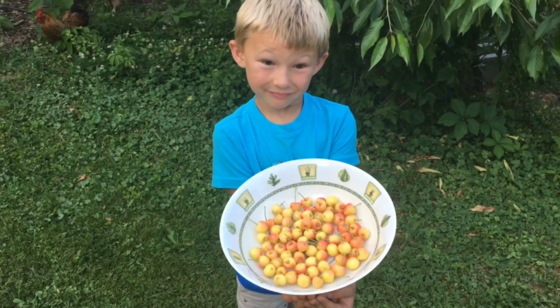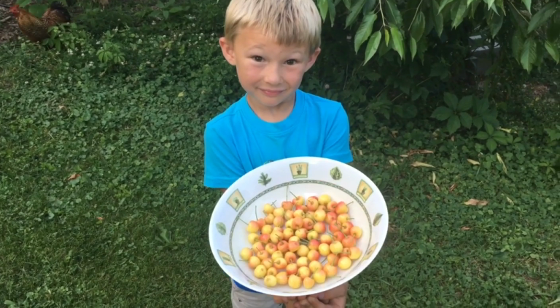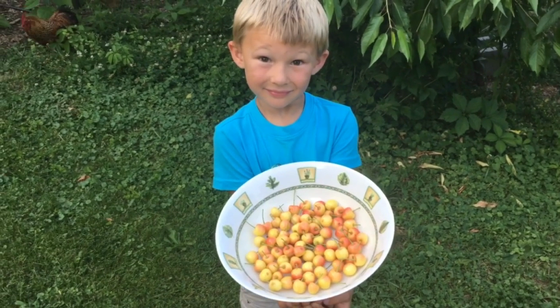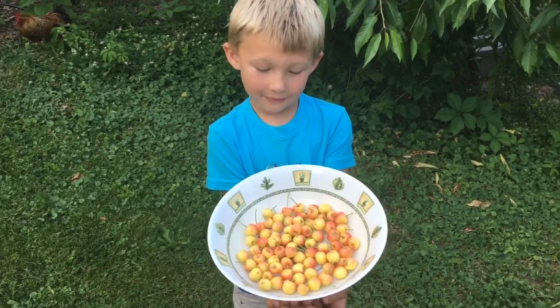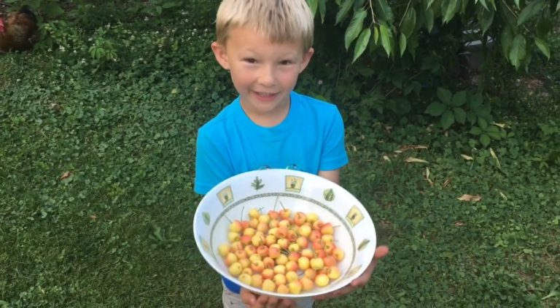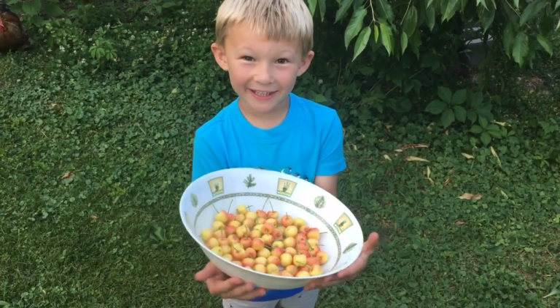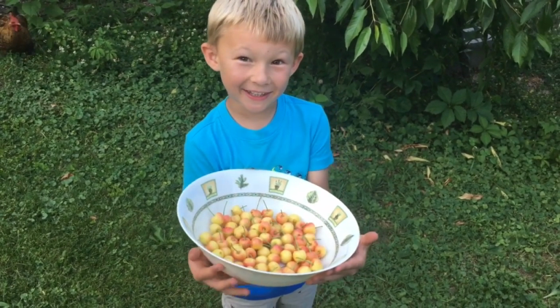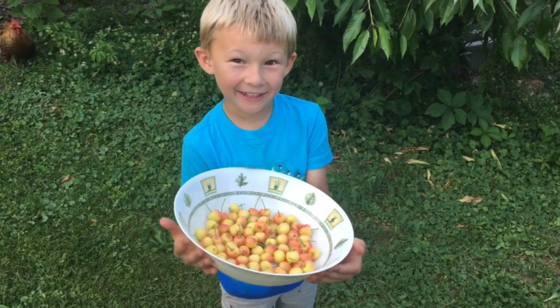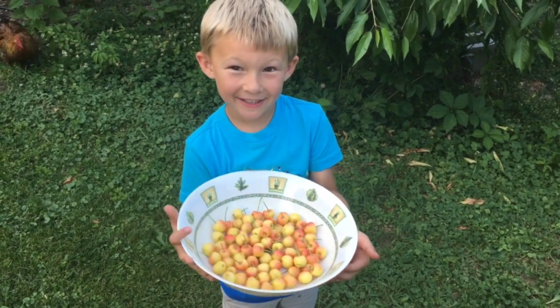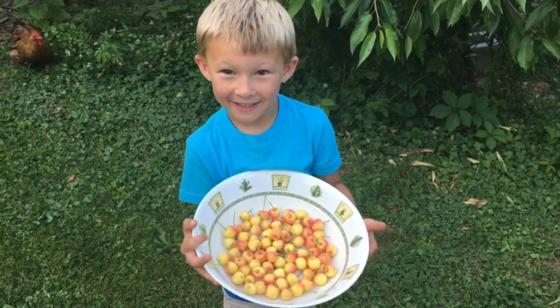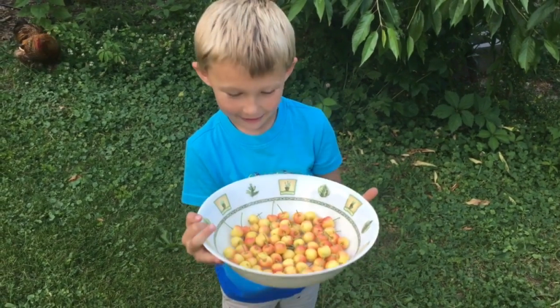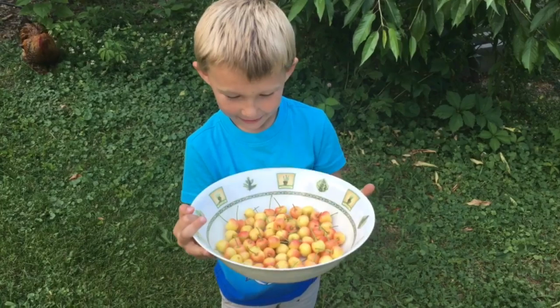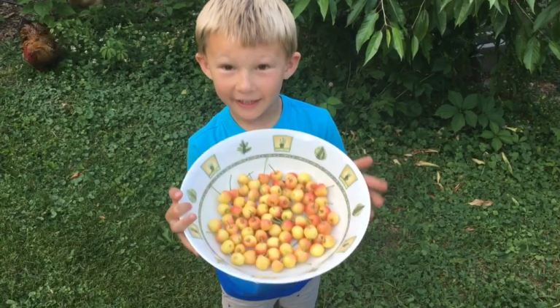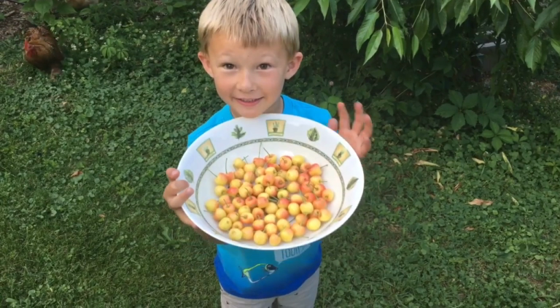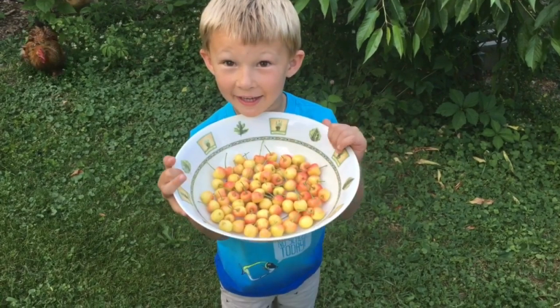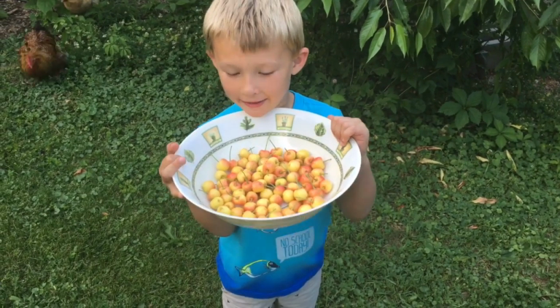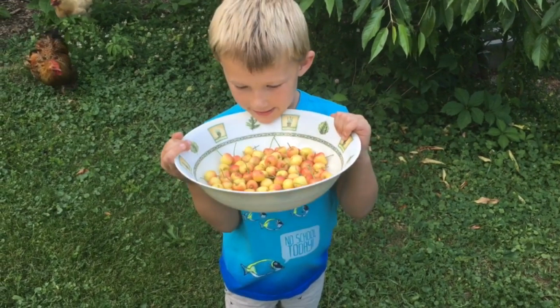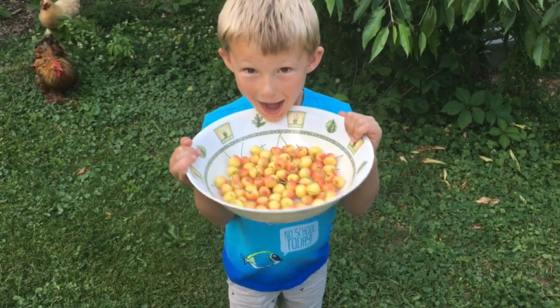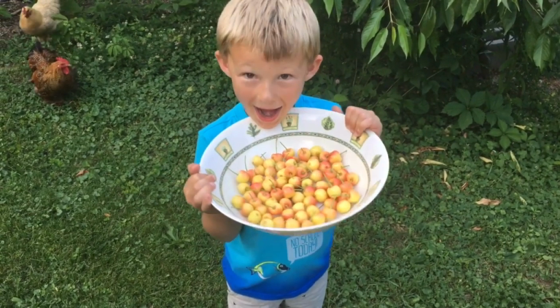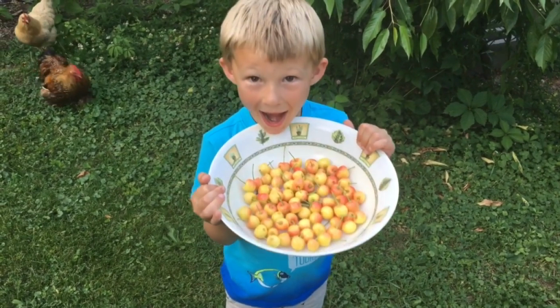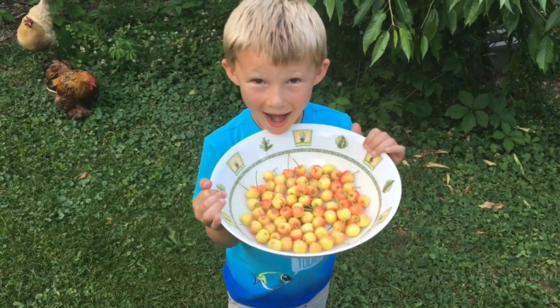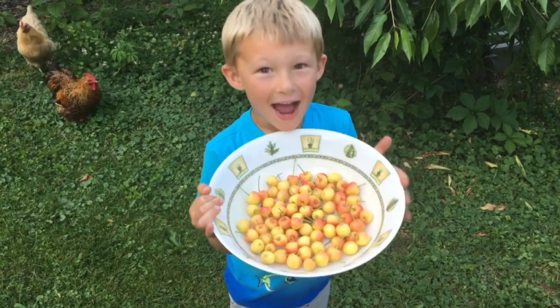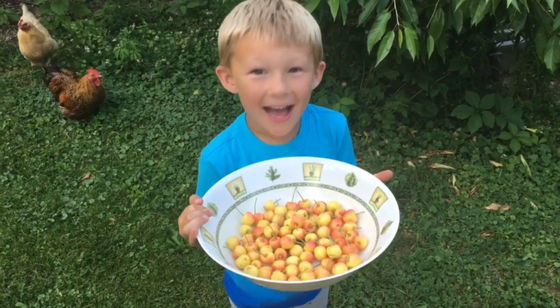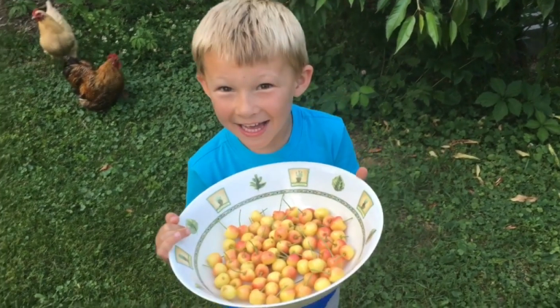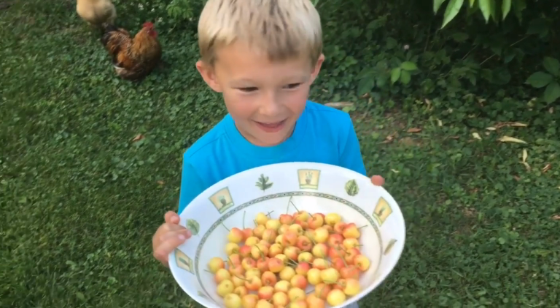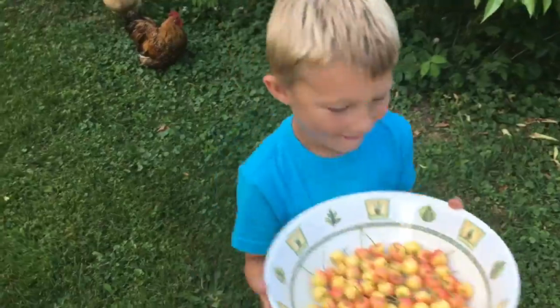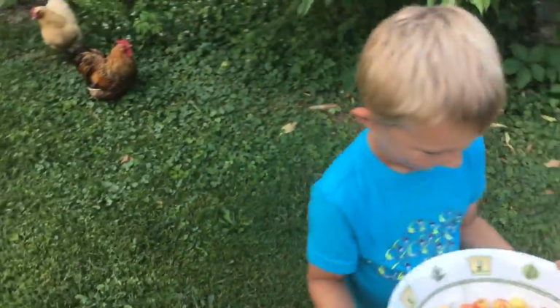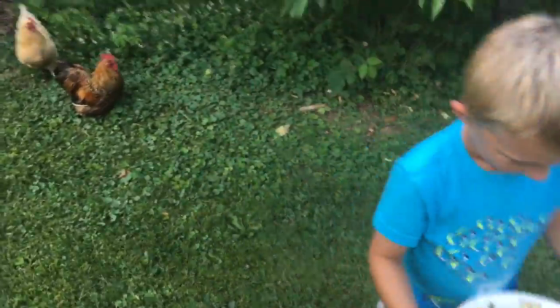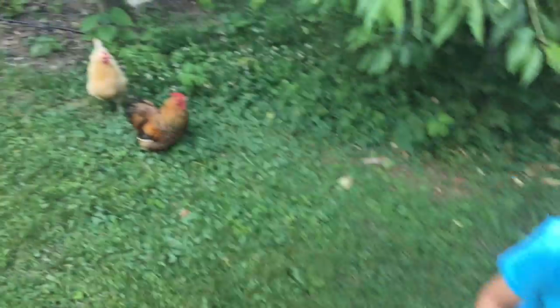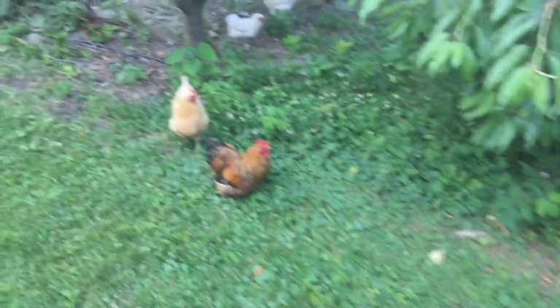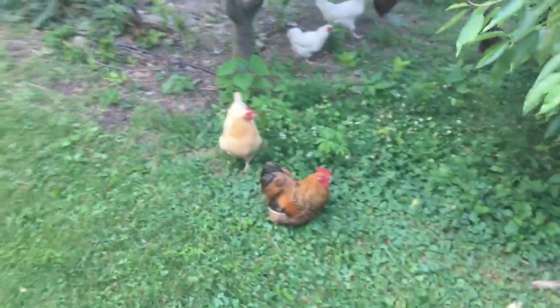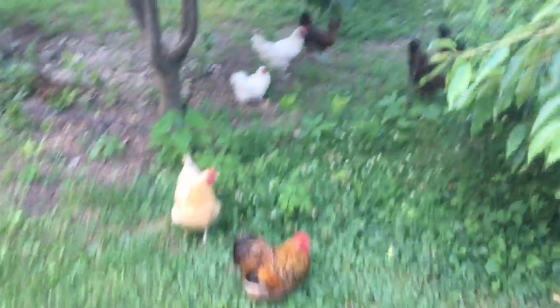Jacob, what are those? Cherries. And they are what? Cherries. Do they taste good? Are they yummy? All right. Well, picking cherries.